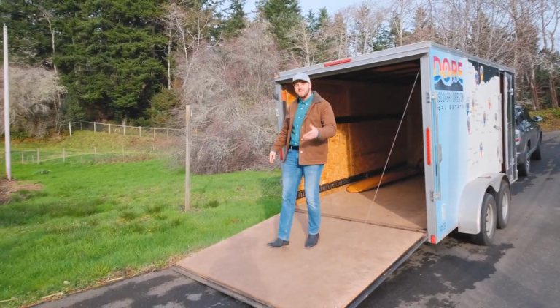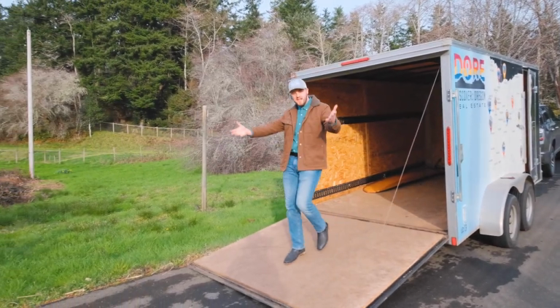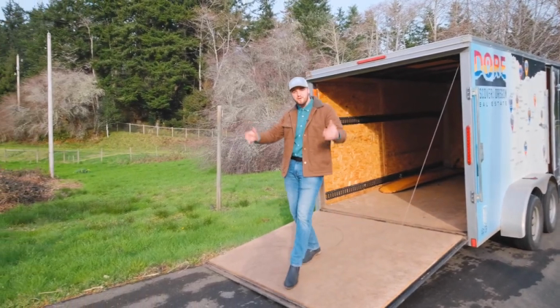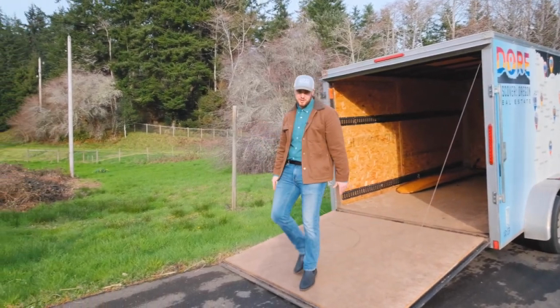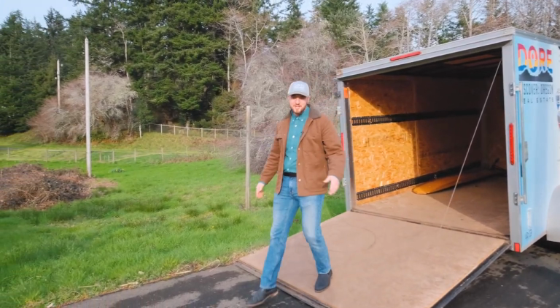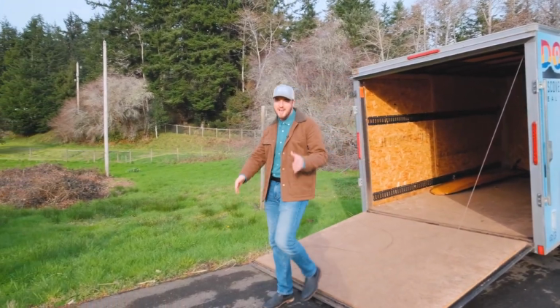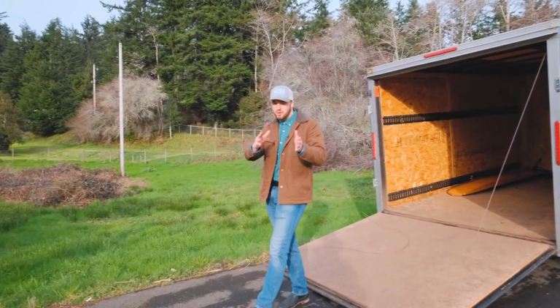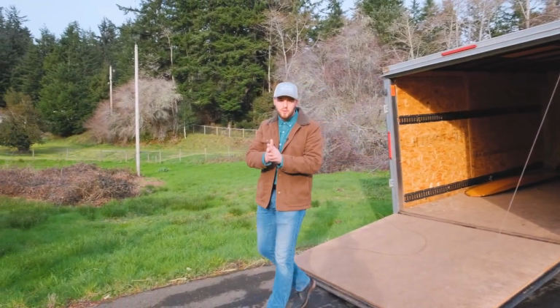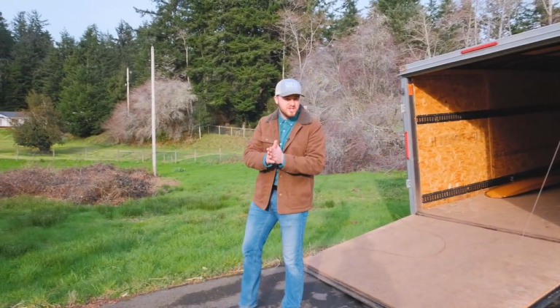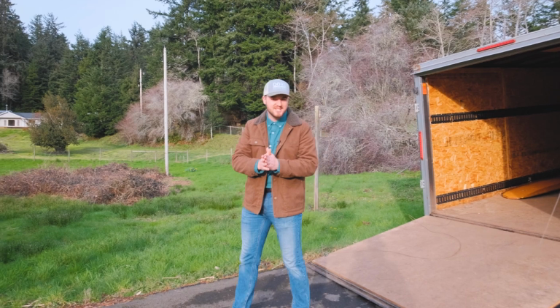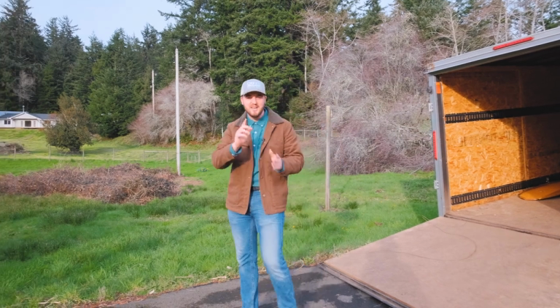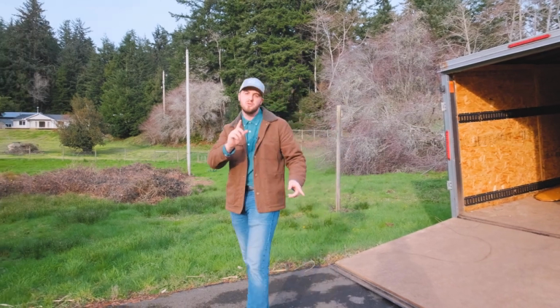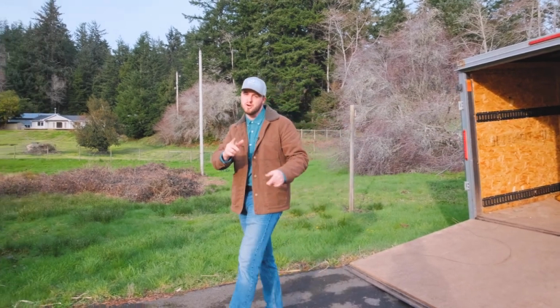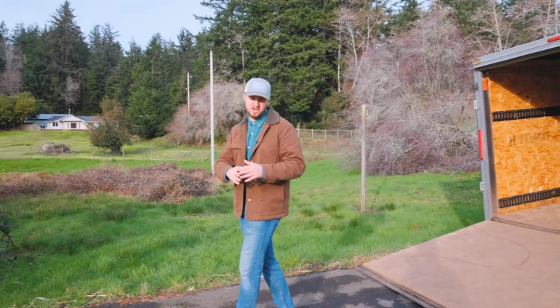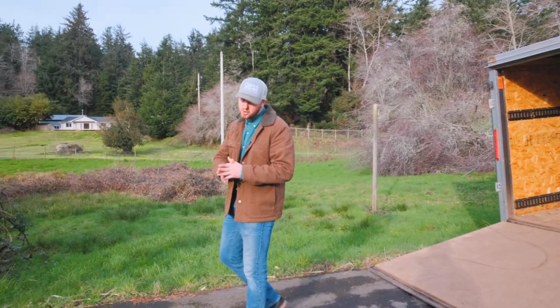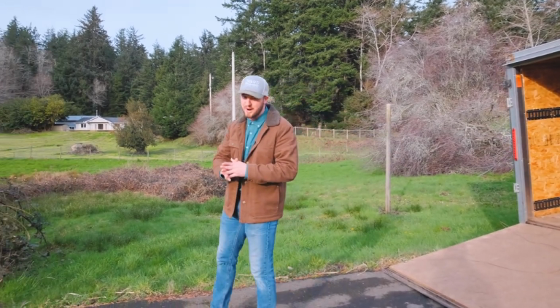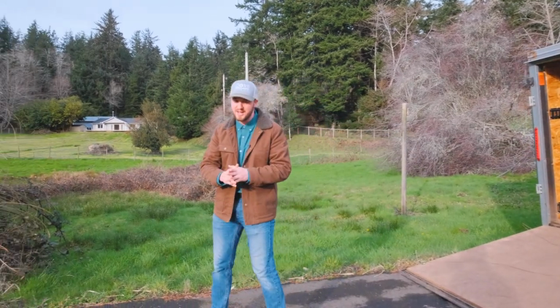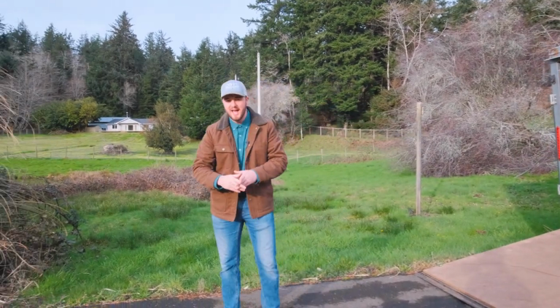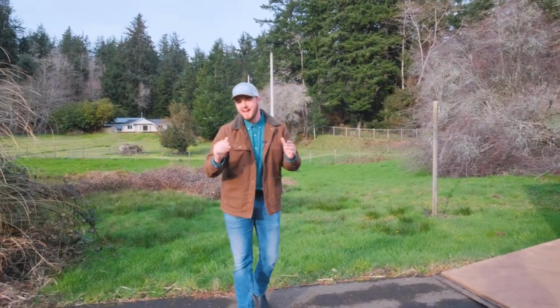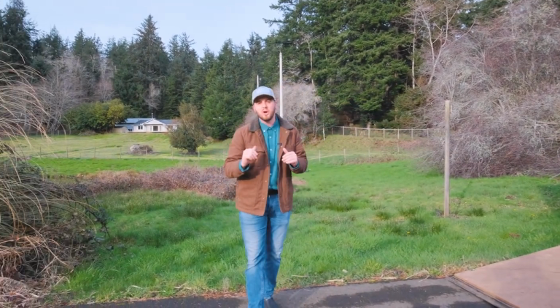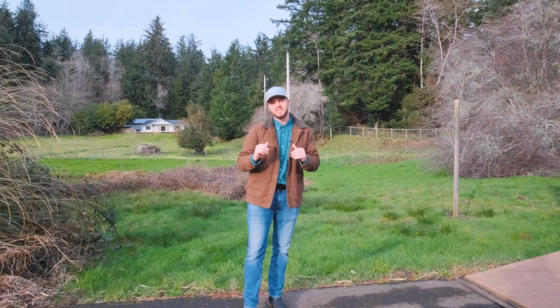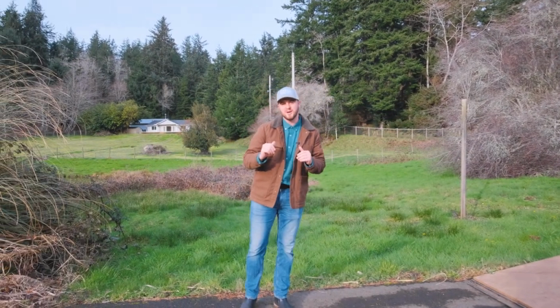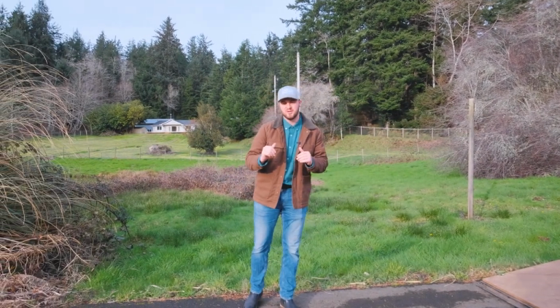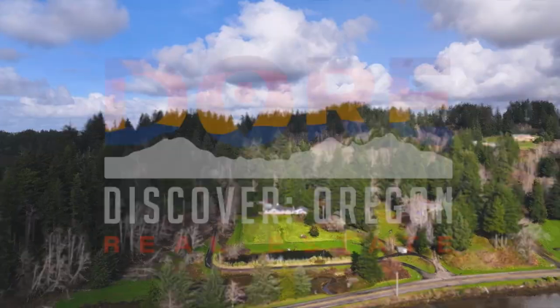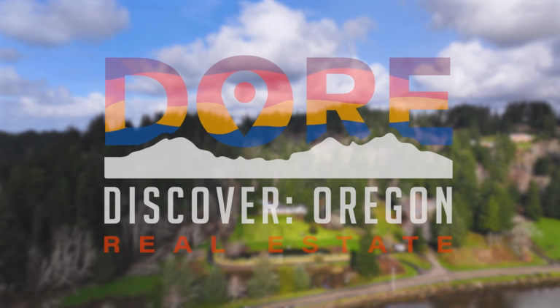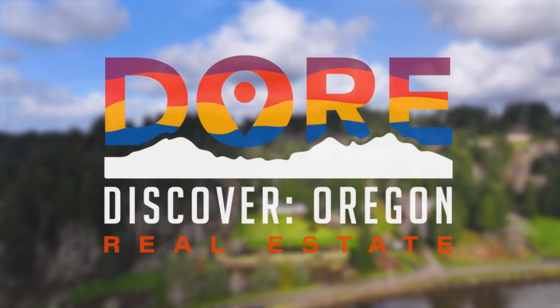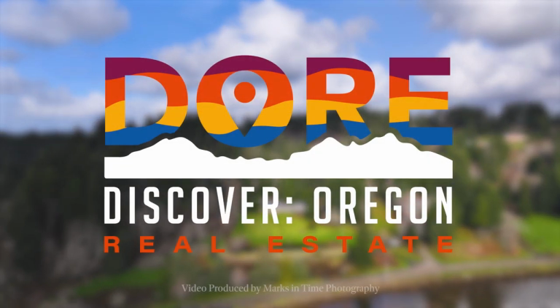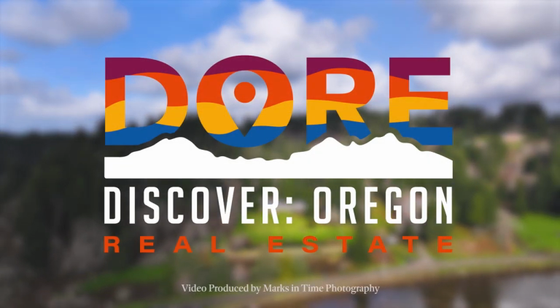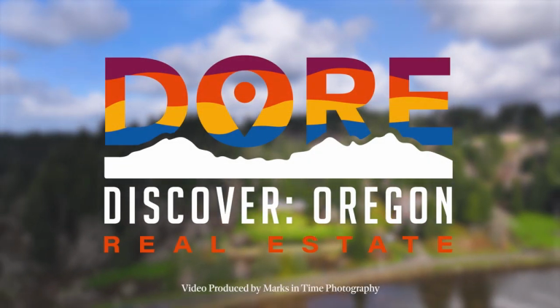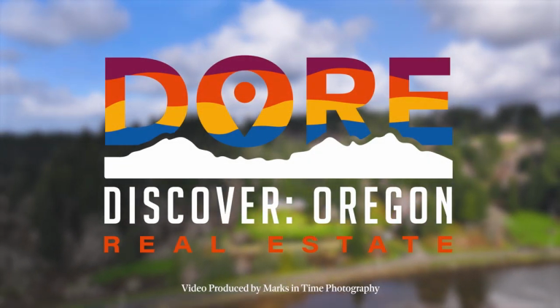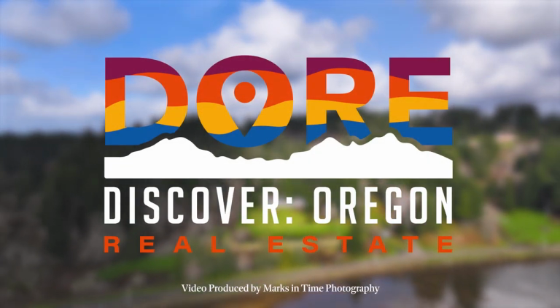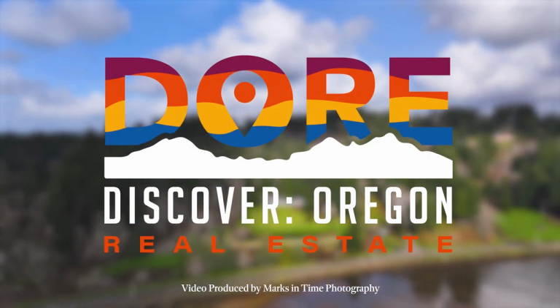Thank you for touring today. We're looking forward to the chance of getting you moved to your dream property. Again, I'm your host Tim Rist with DOOR, here to help you find your people and find your place.